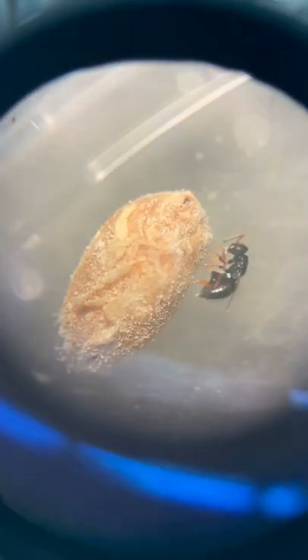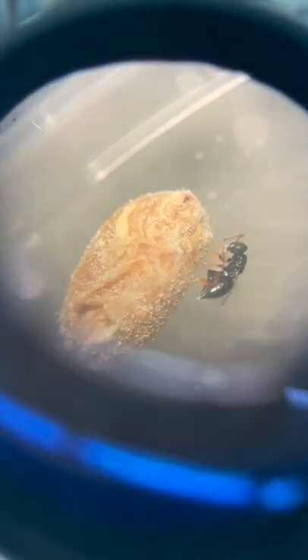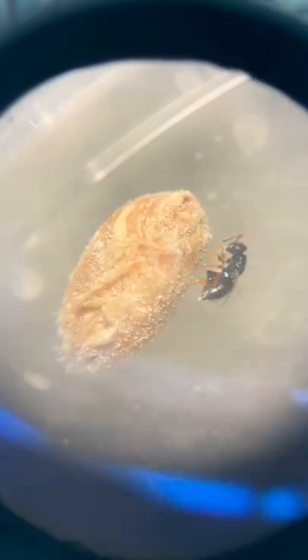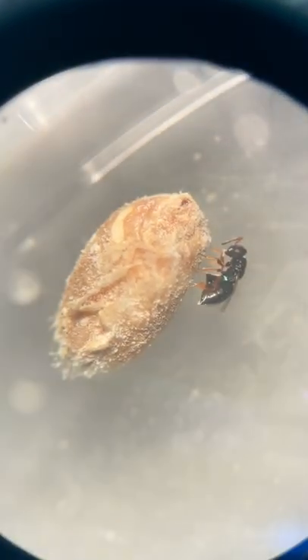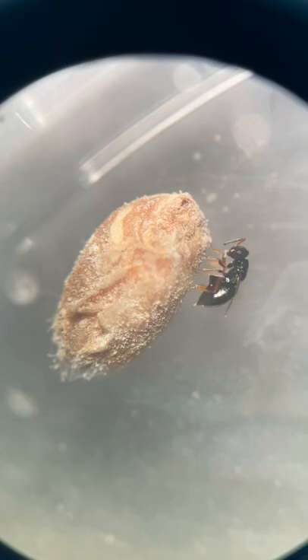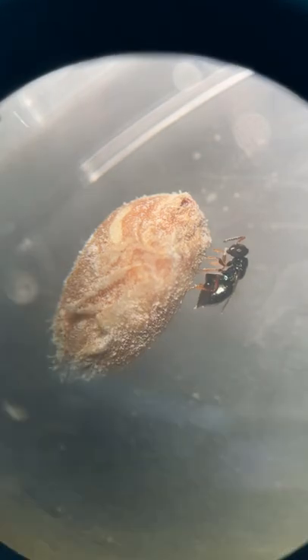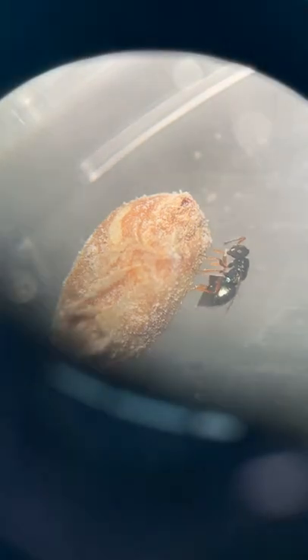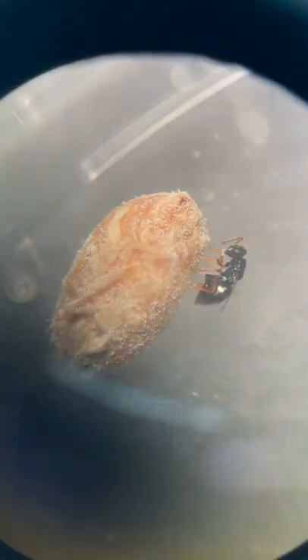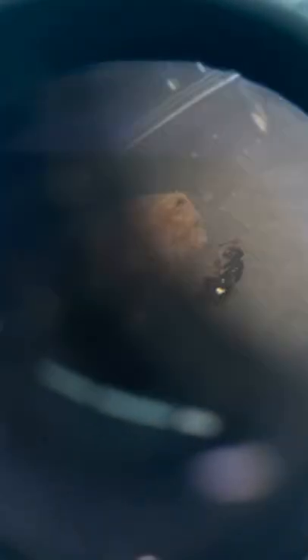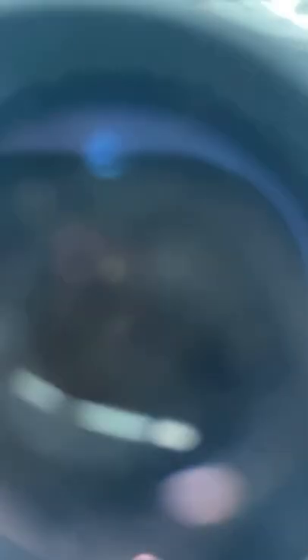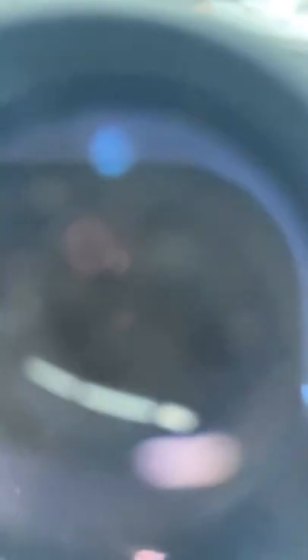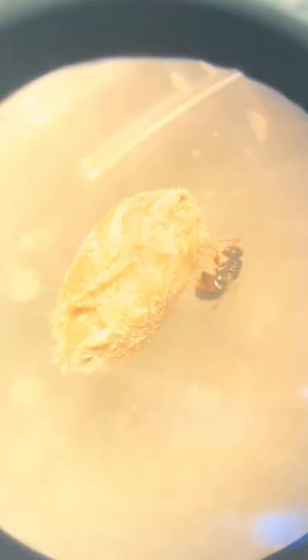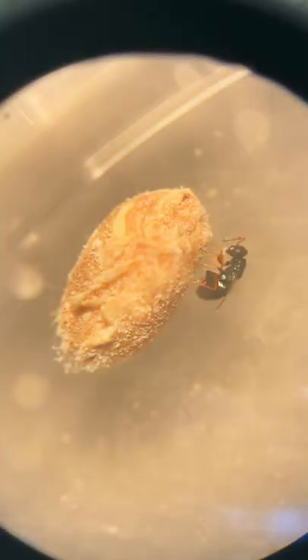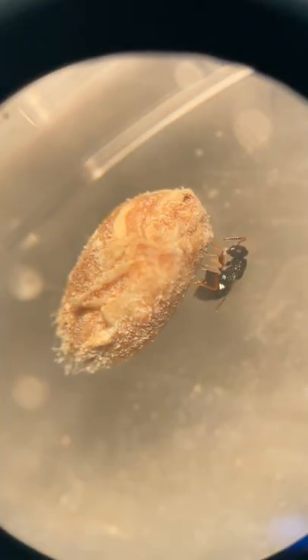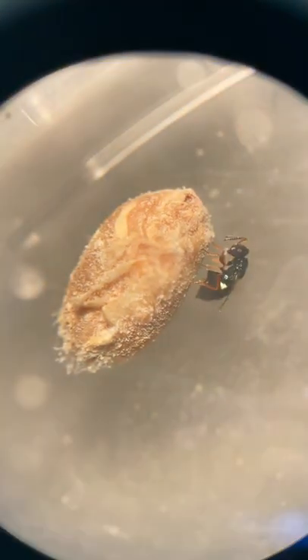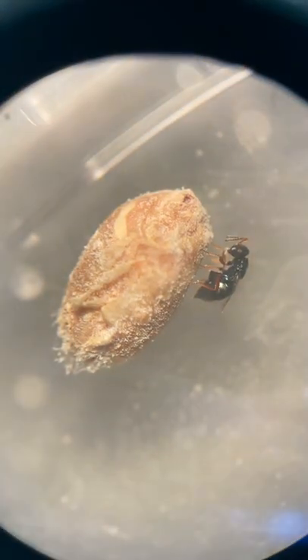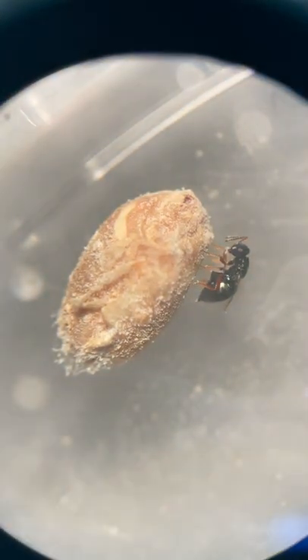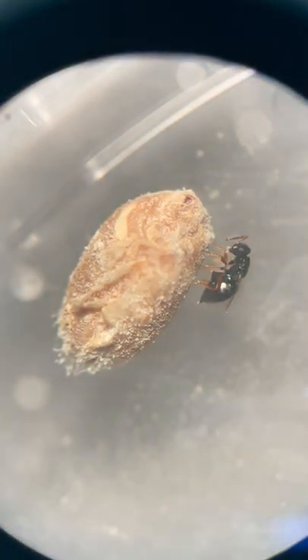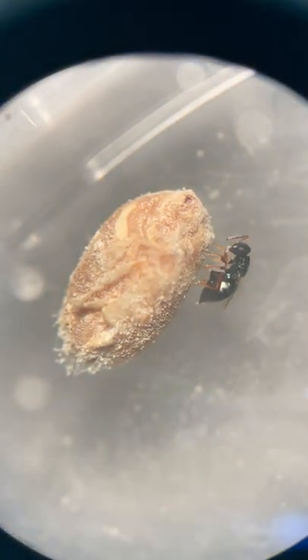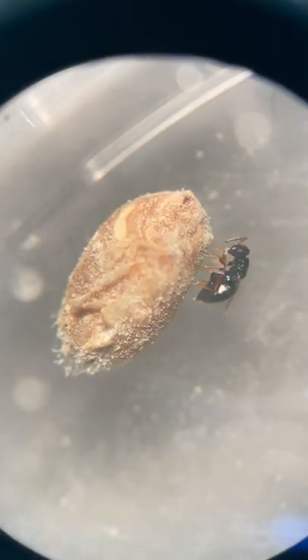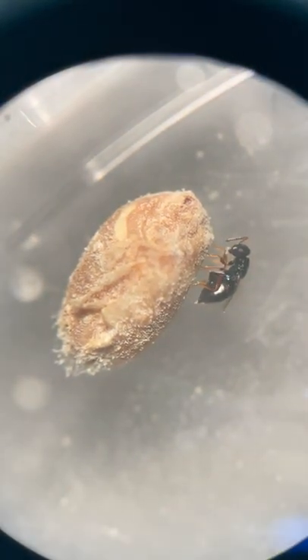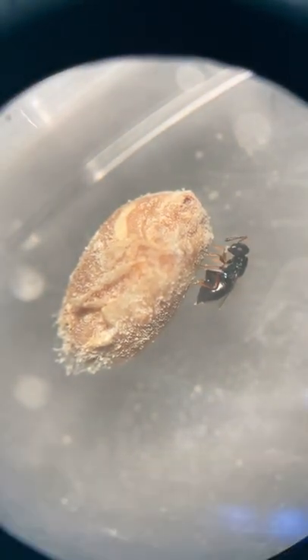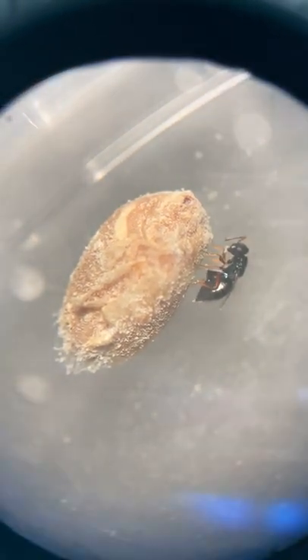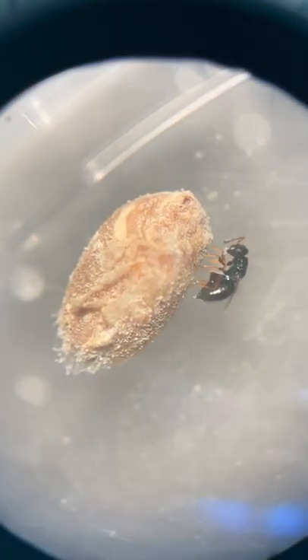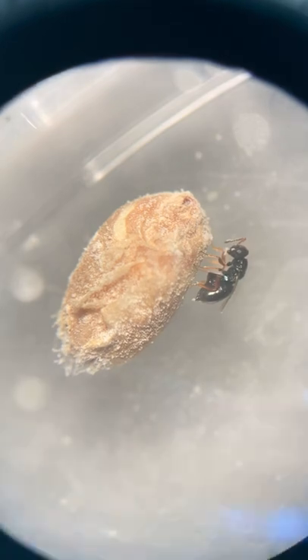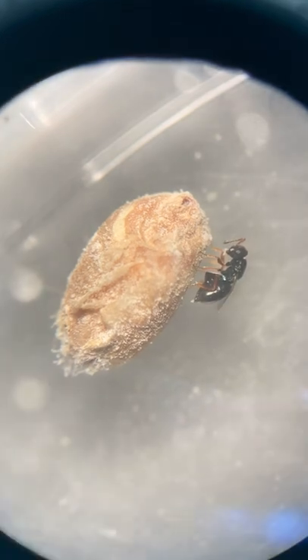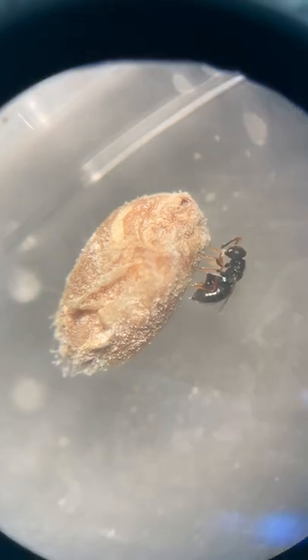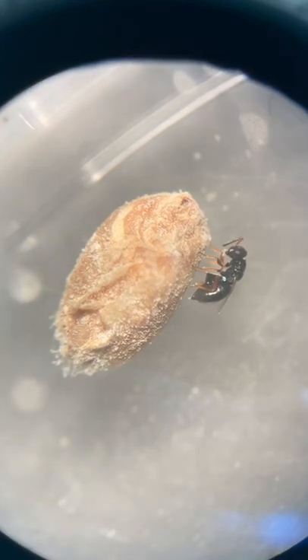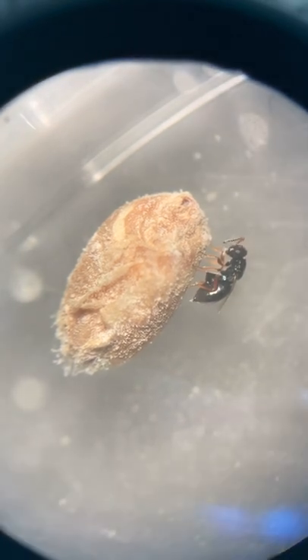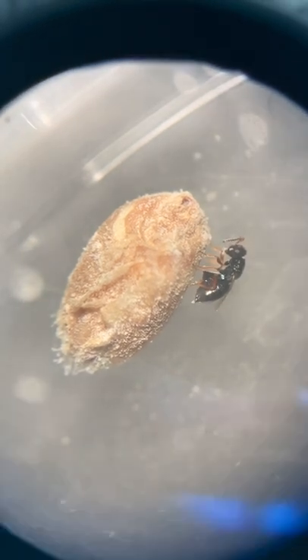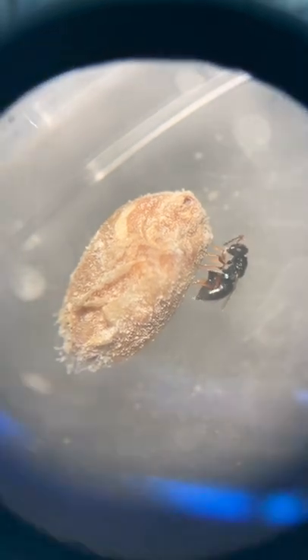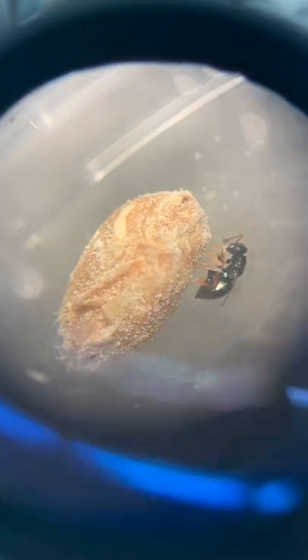Normally she is laying on her grain and then she is moving away, but until she is laying at this last one.